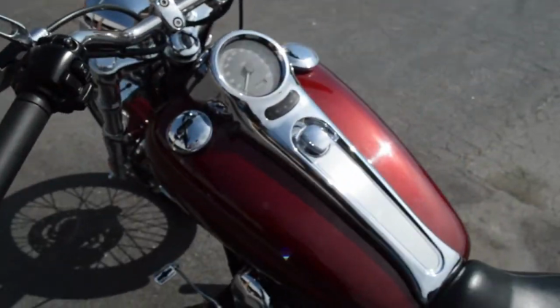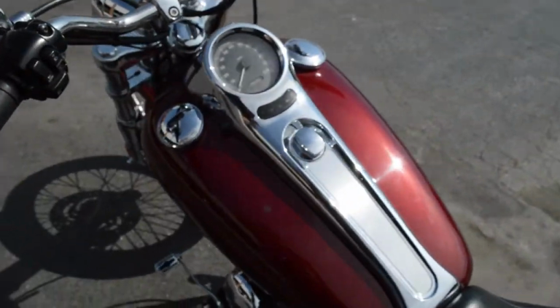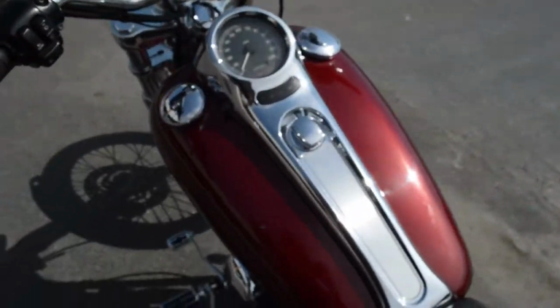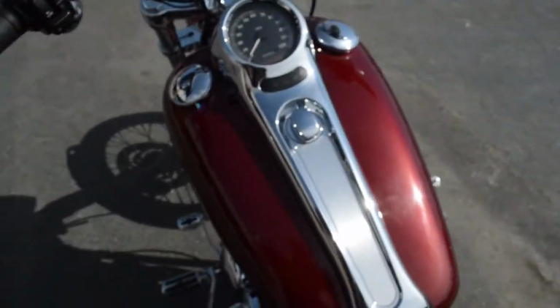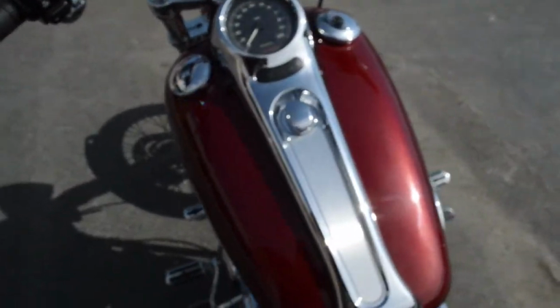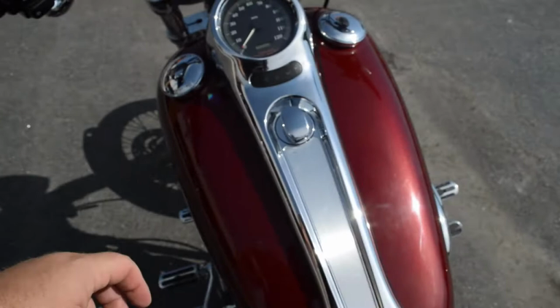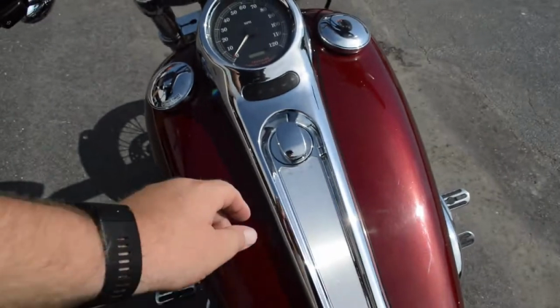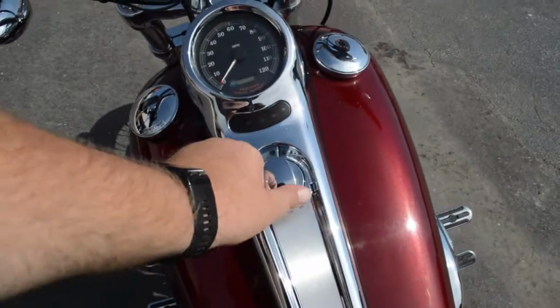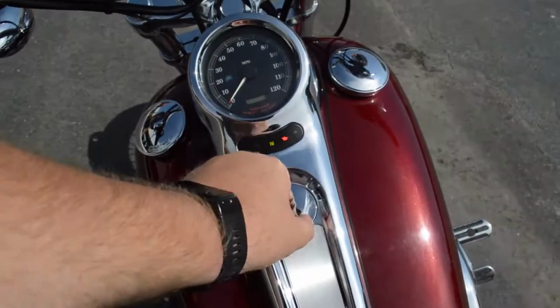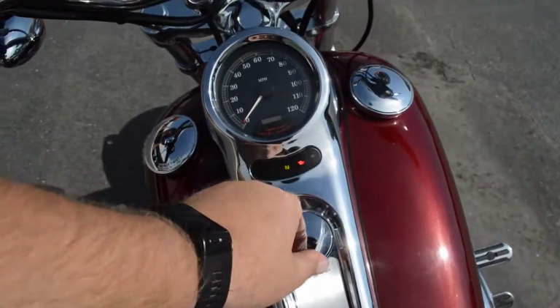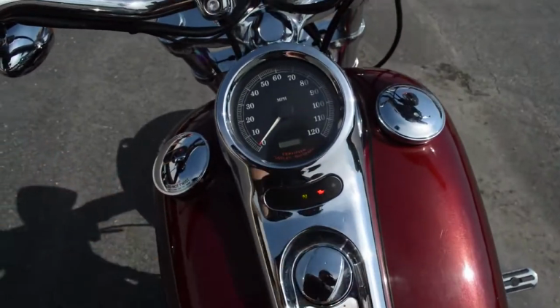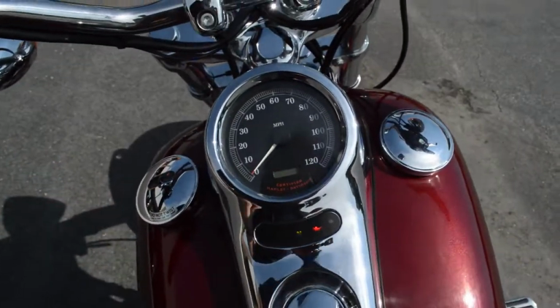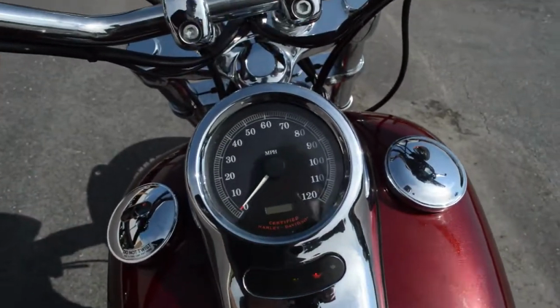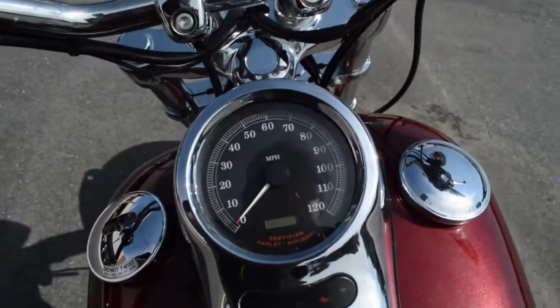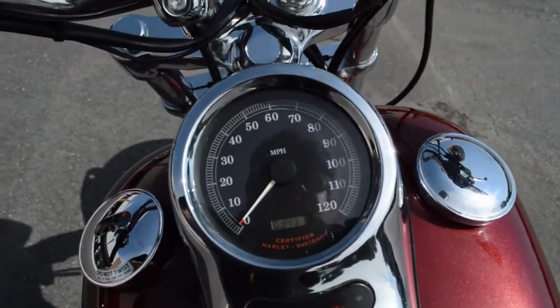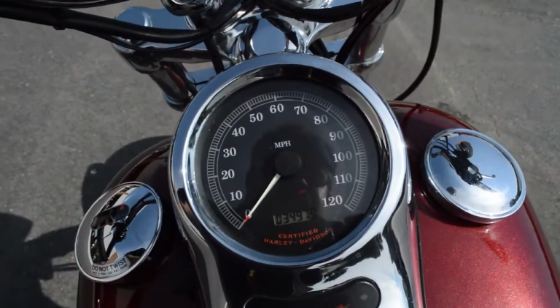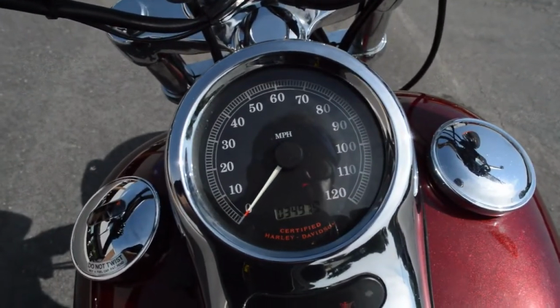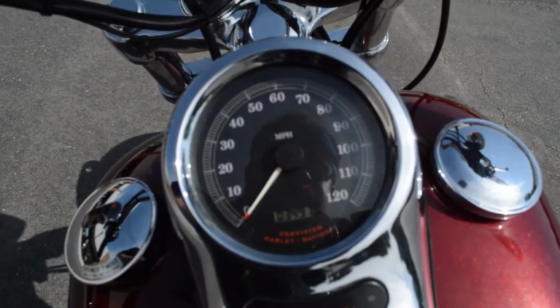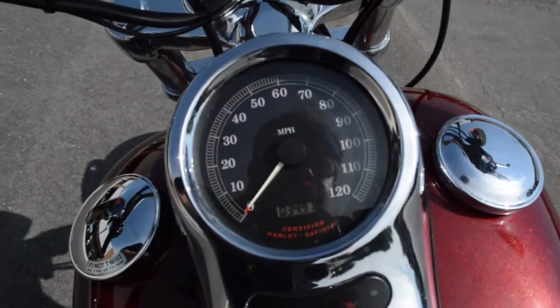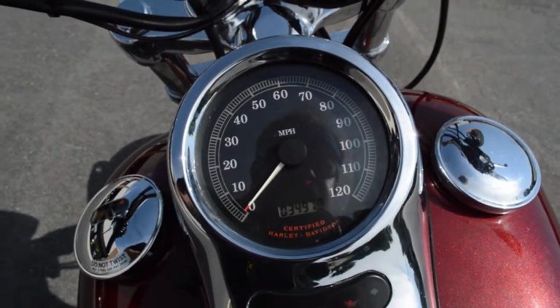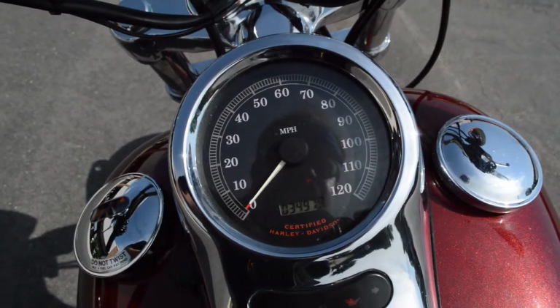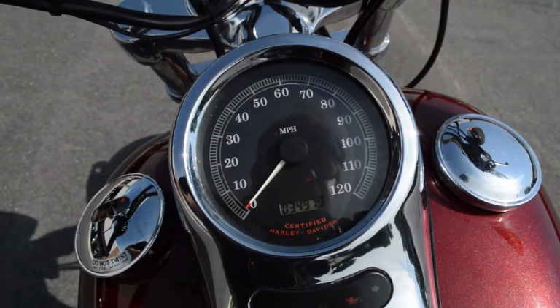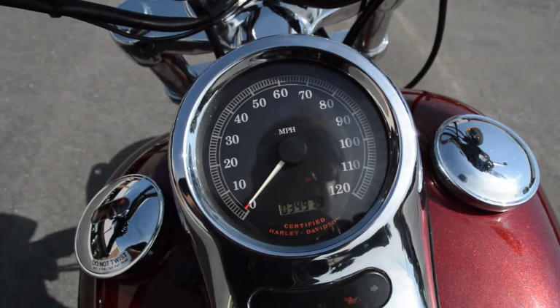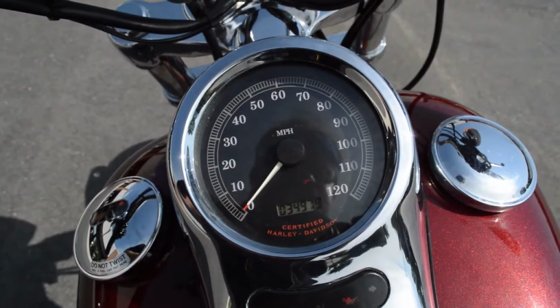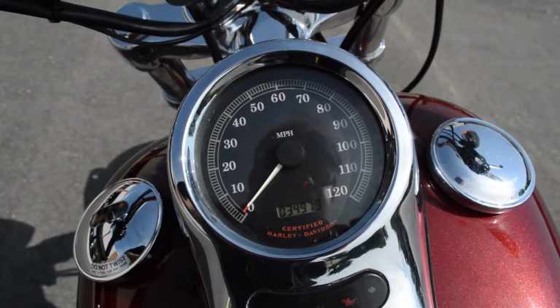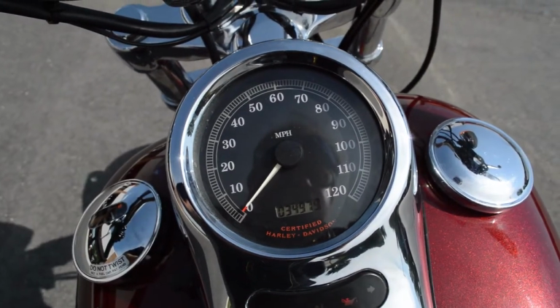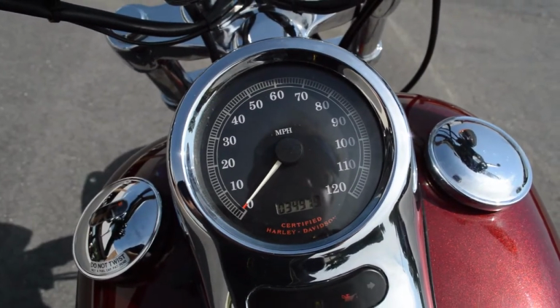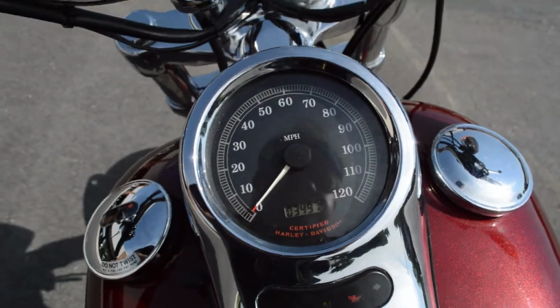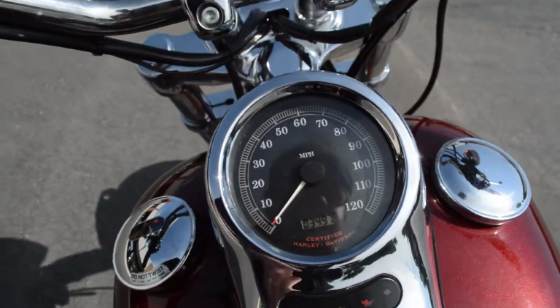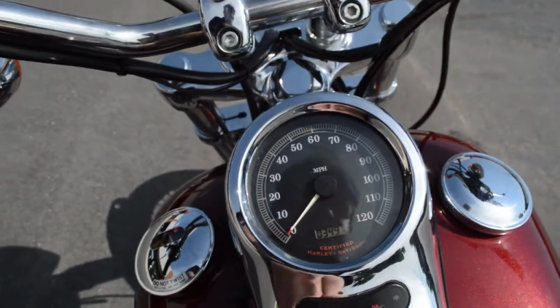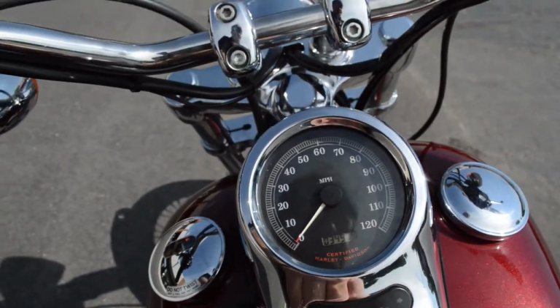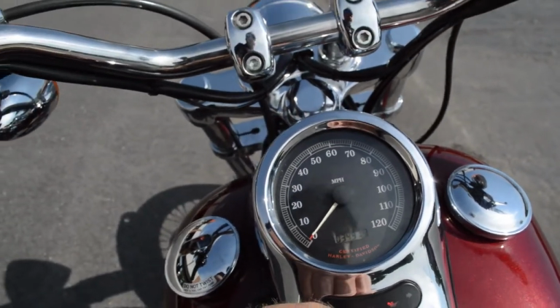Nice simple console, and we've got 34,979 miles on this bike today.